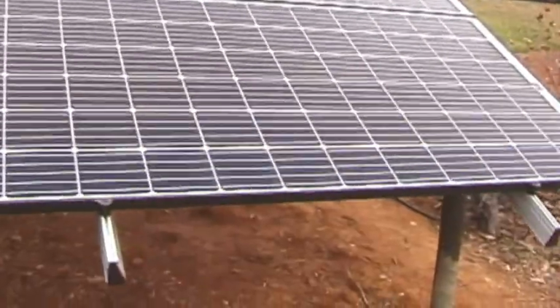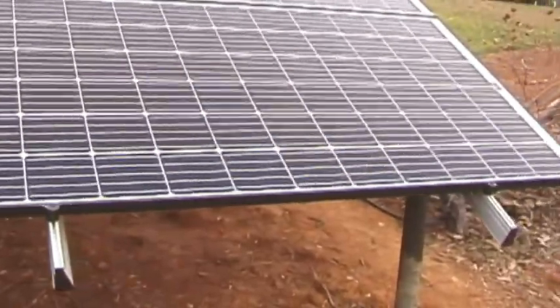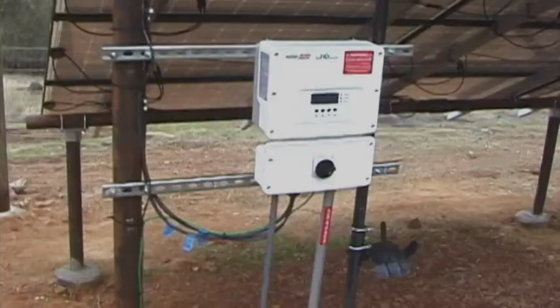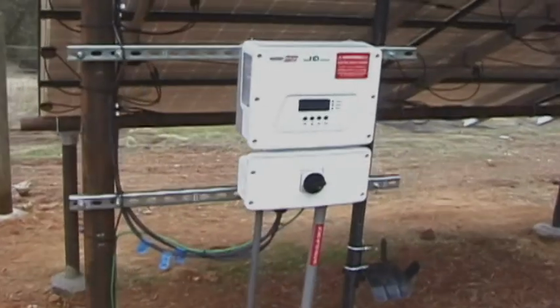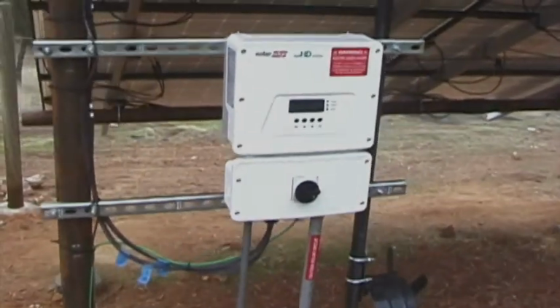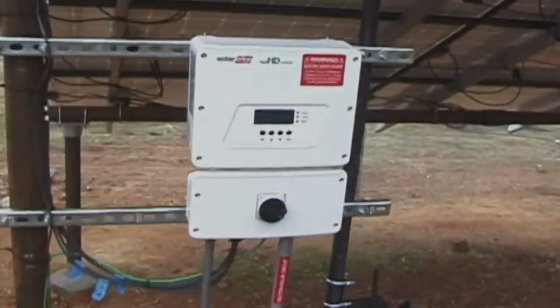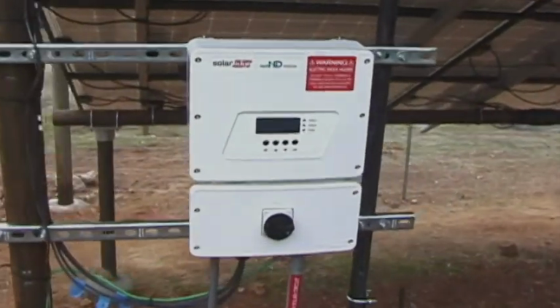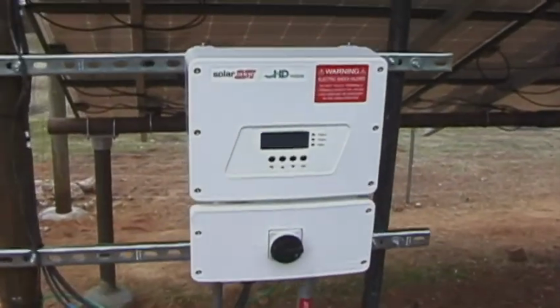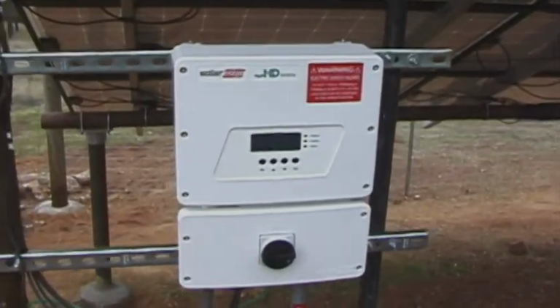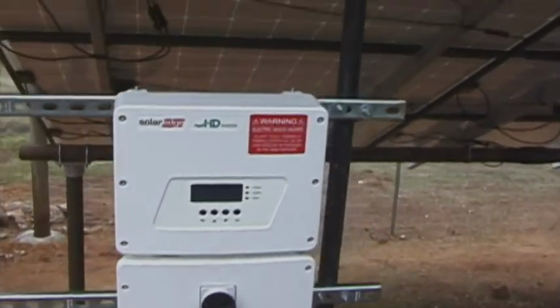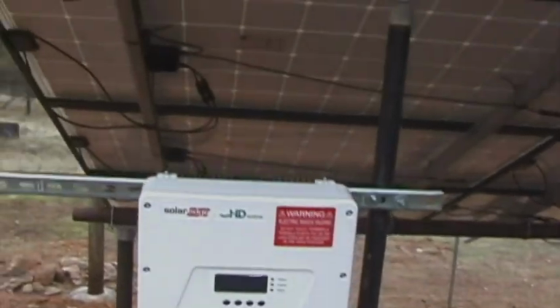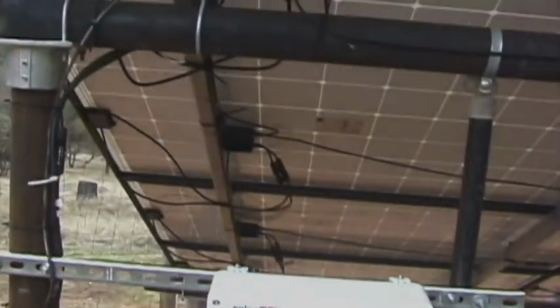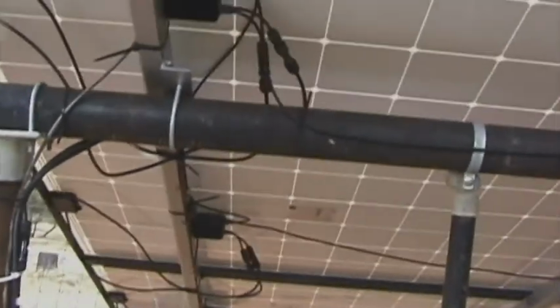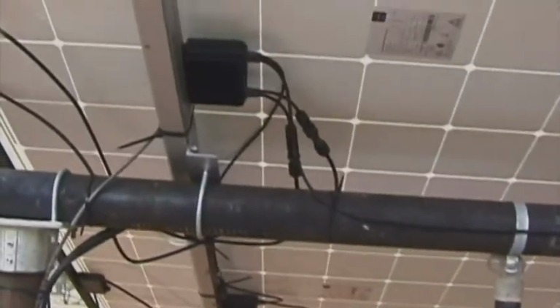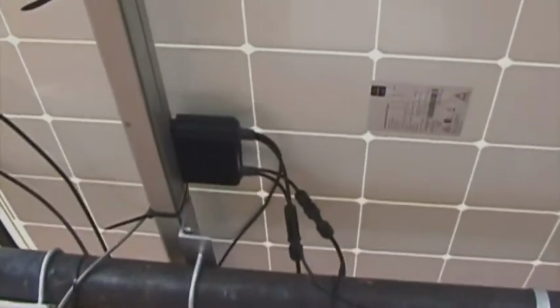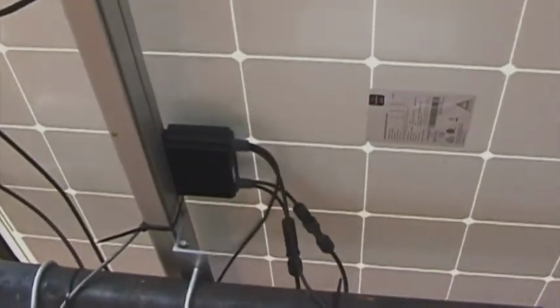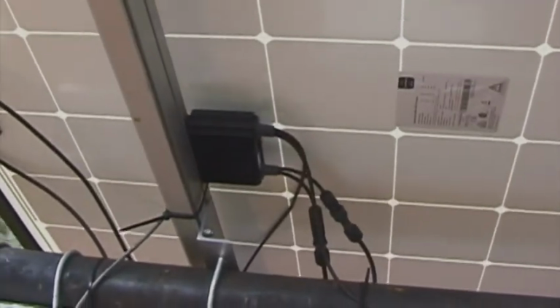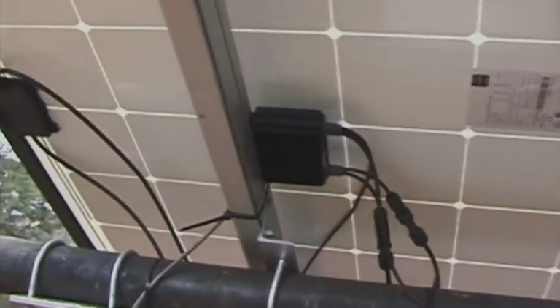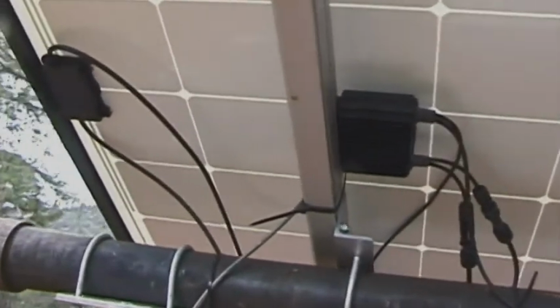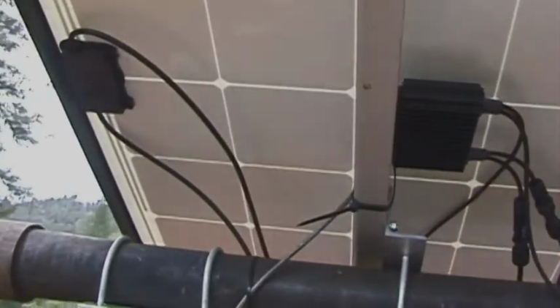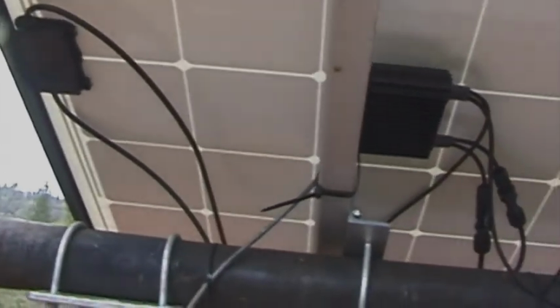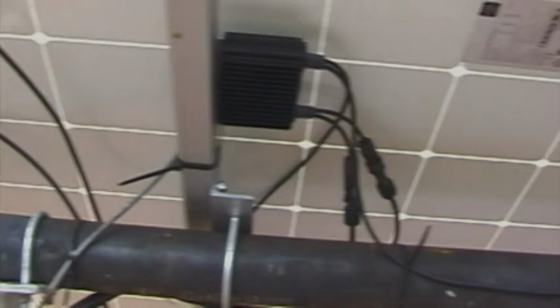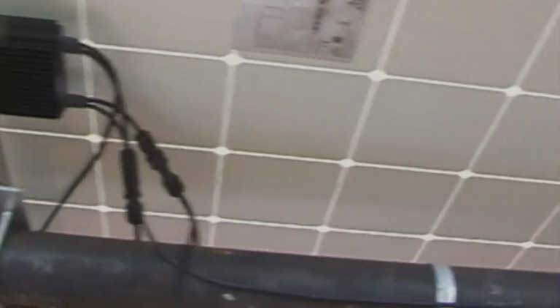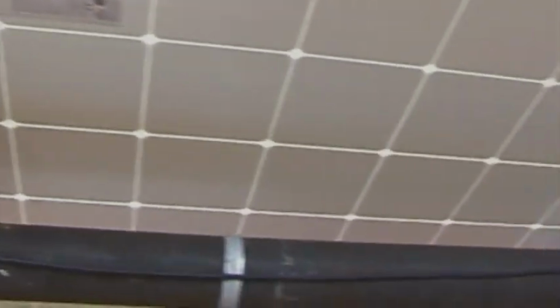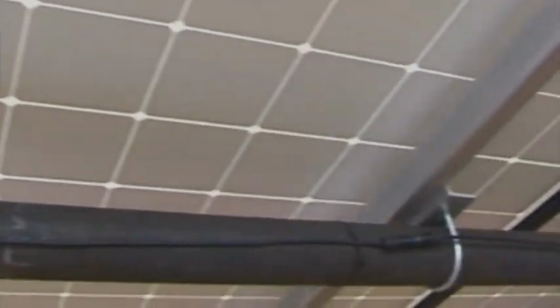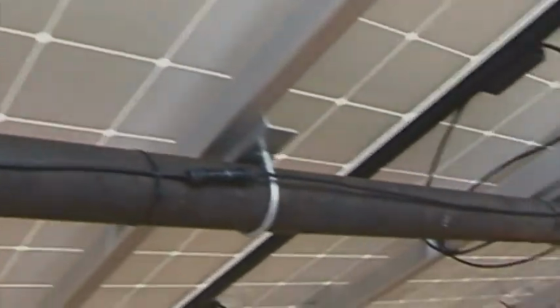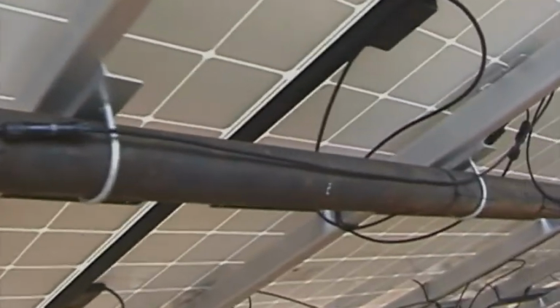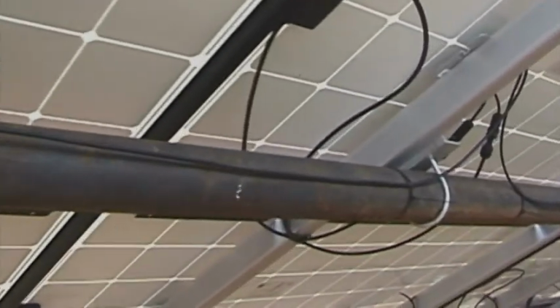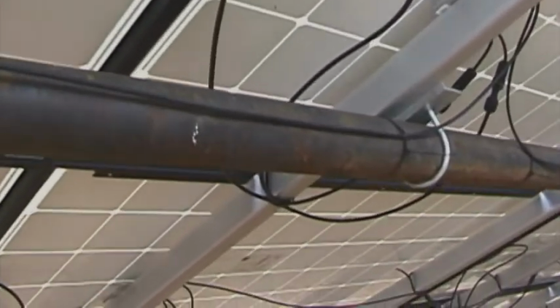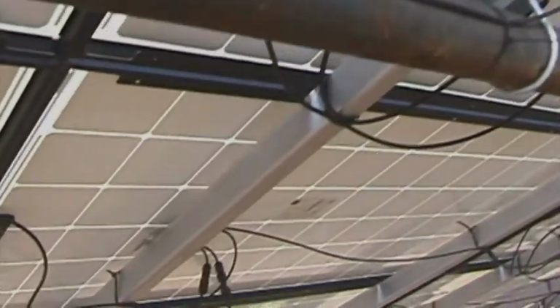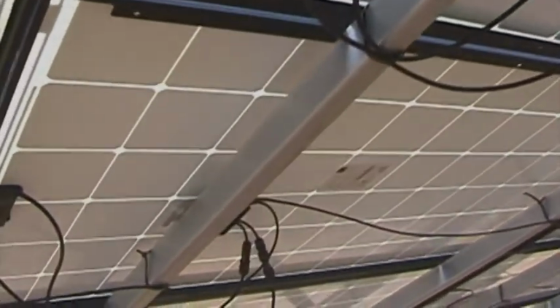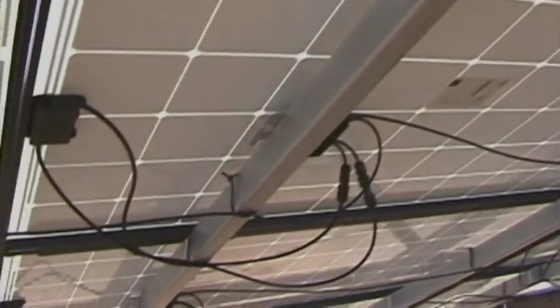This is the actual inverter, and you'll notice all the wiring underneath. One thing you will need is a lot of zip ties to hold all this in place and make it look nice.